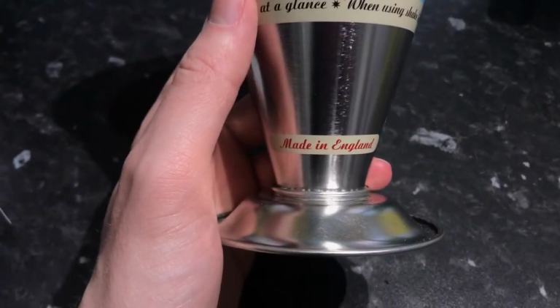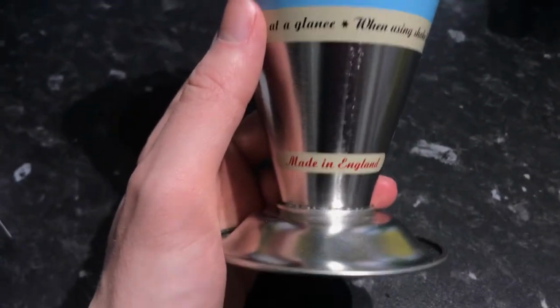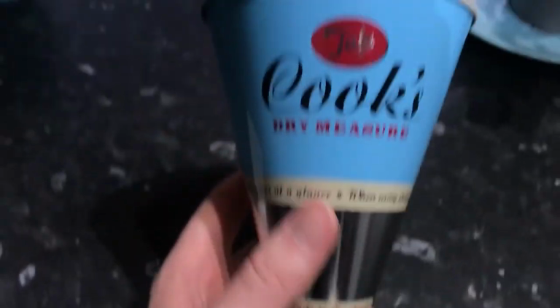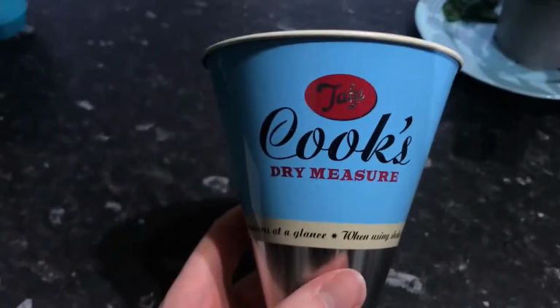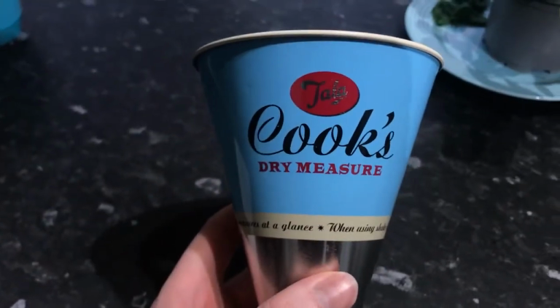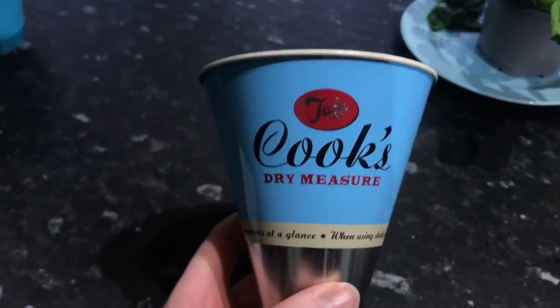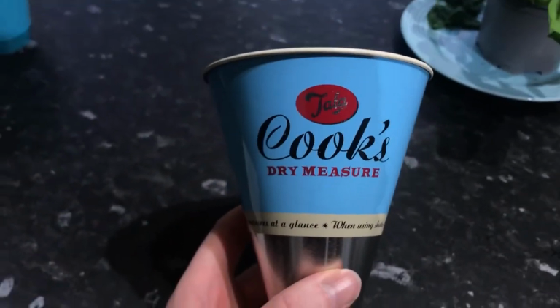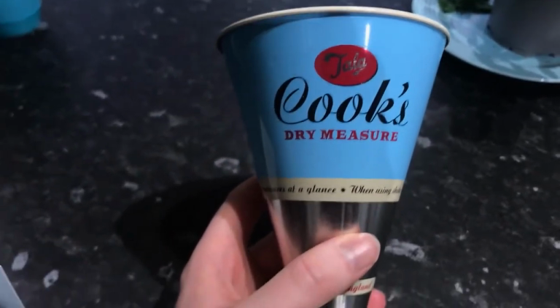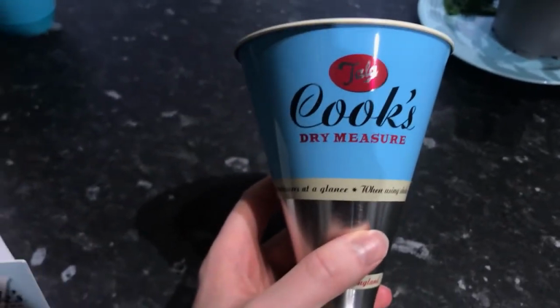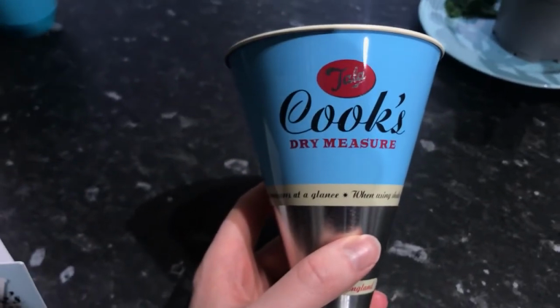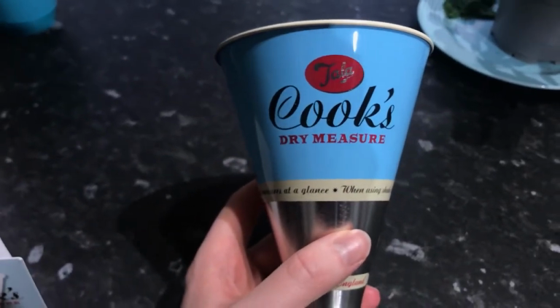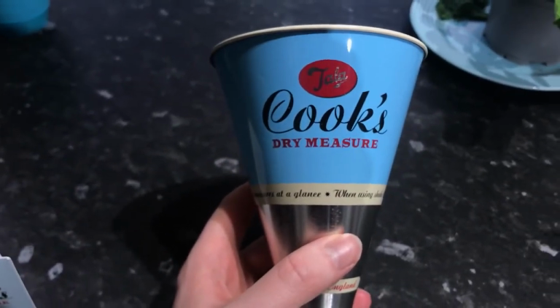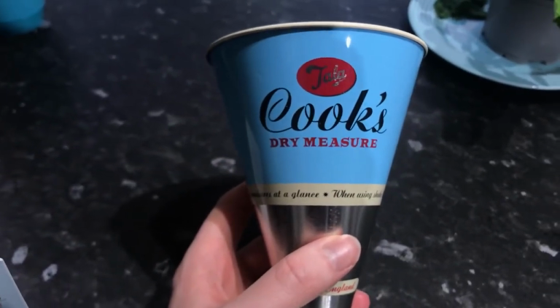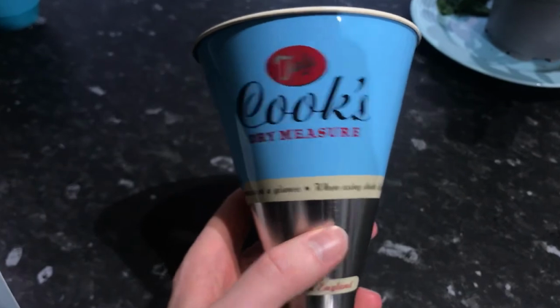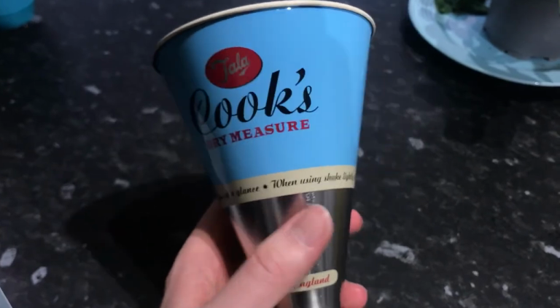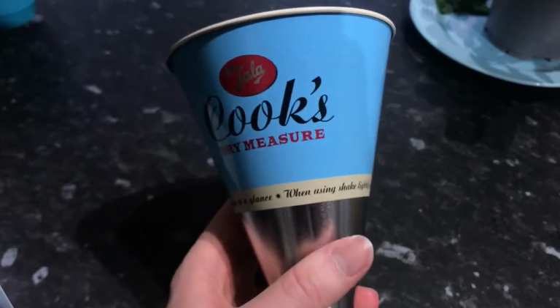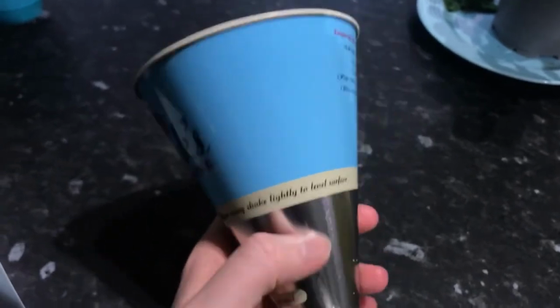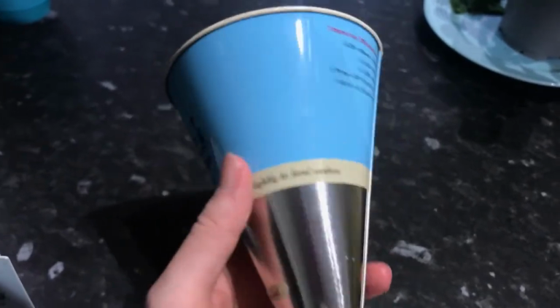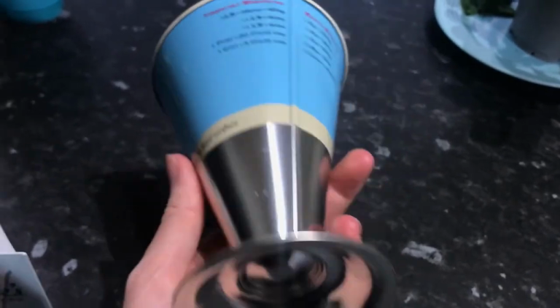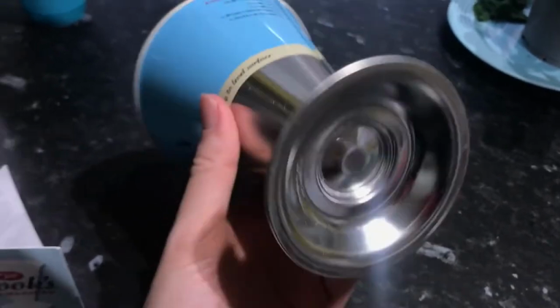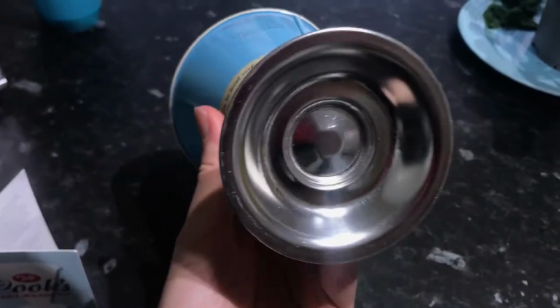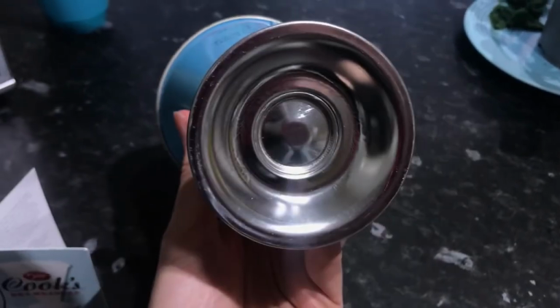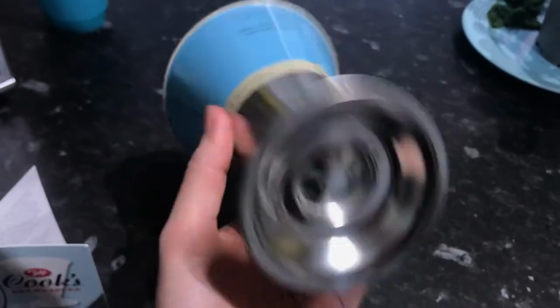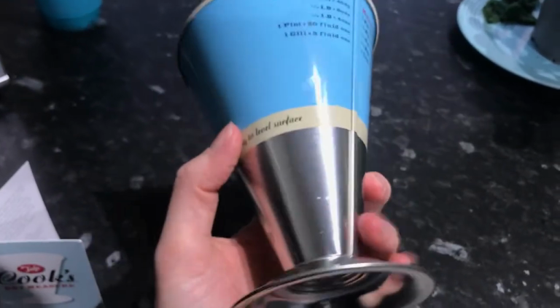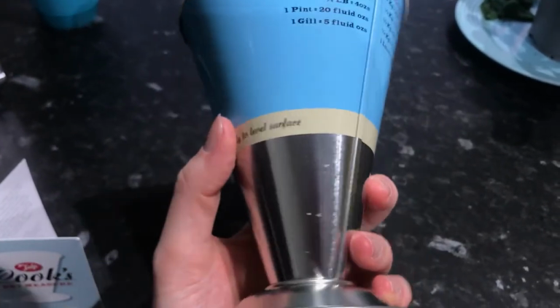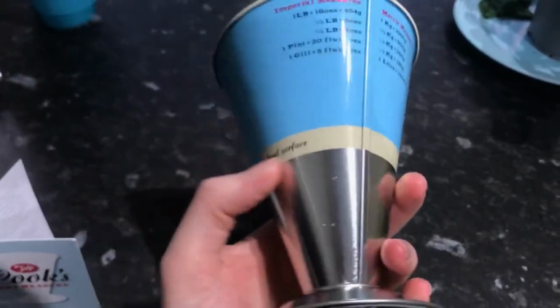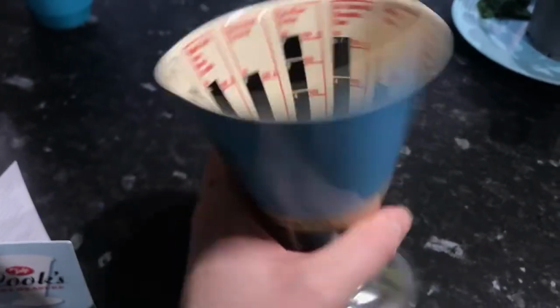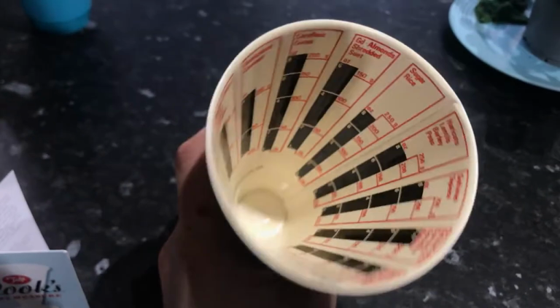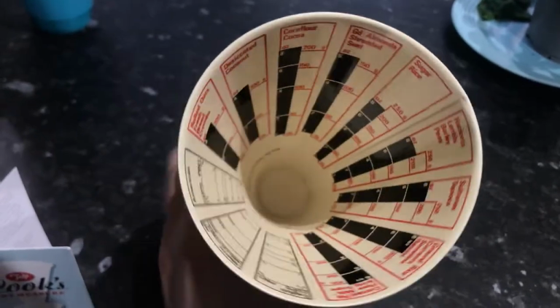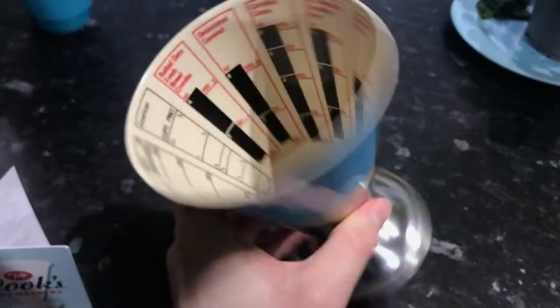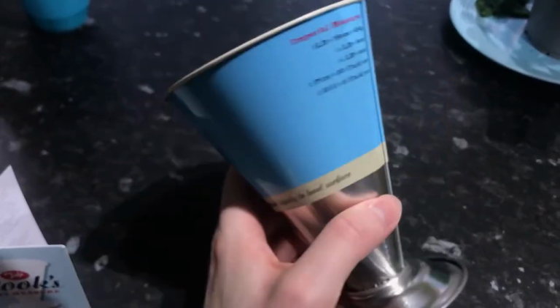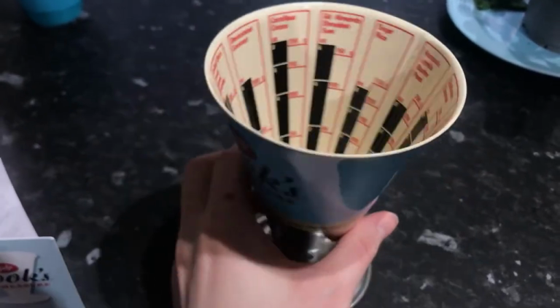These are made in England, and this is the 60s style variant. You can get different colours and variants.